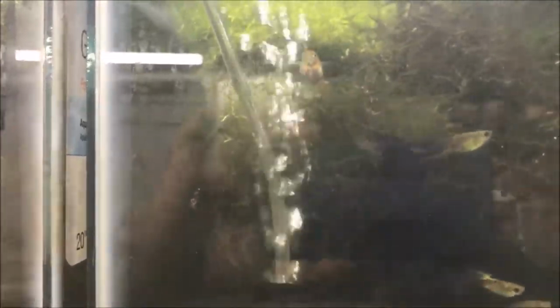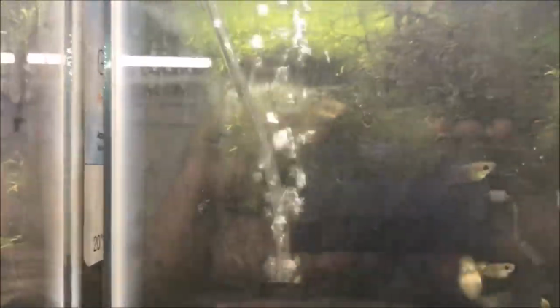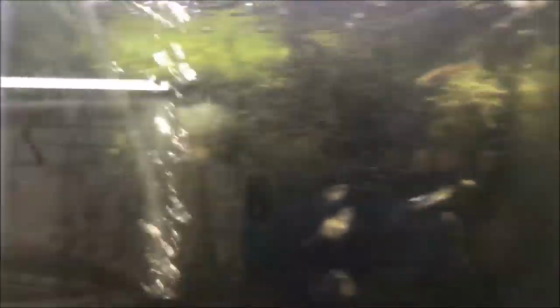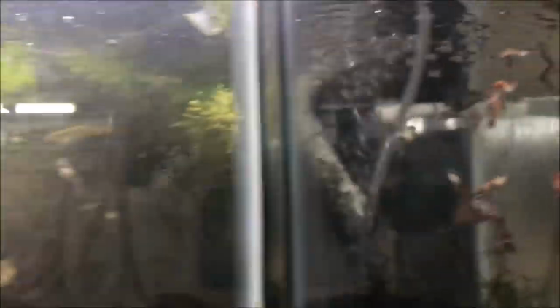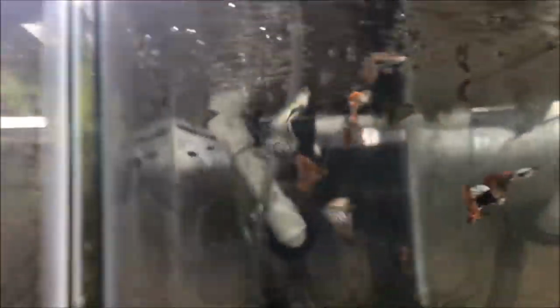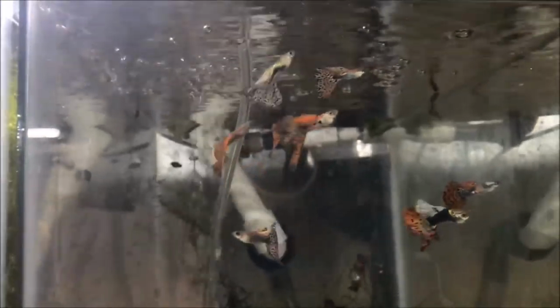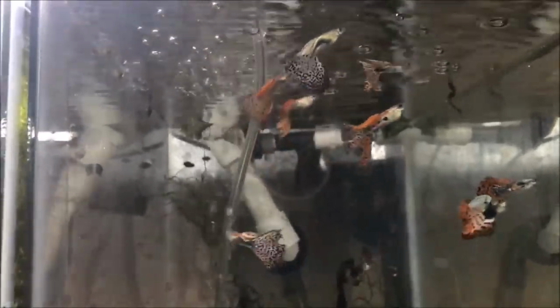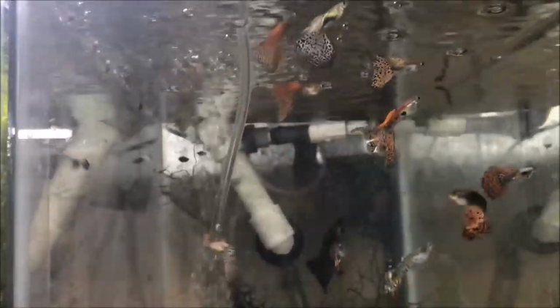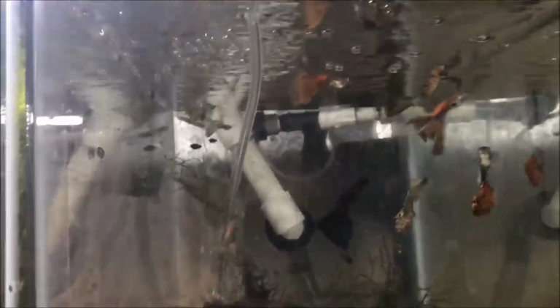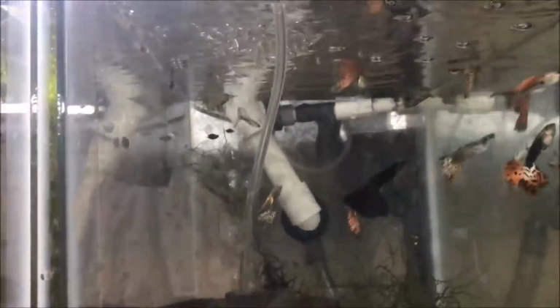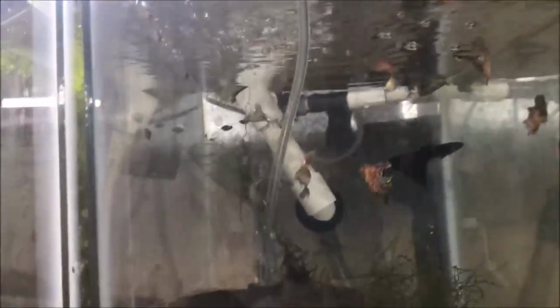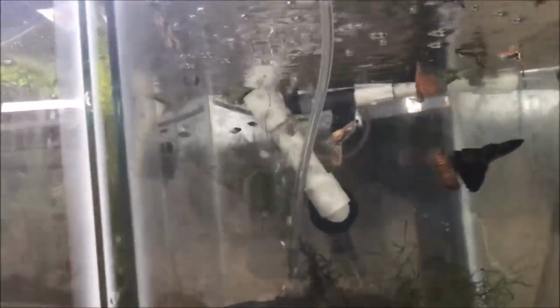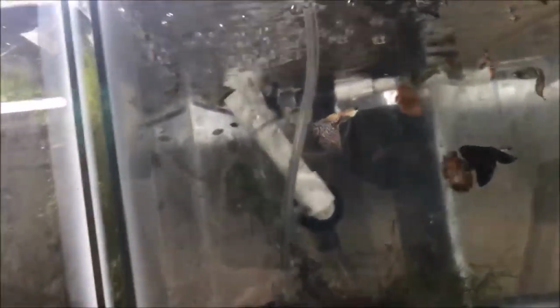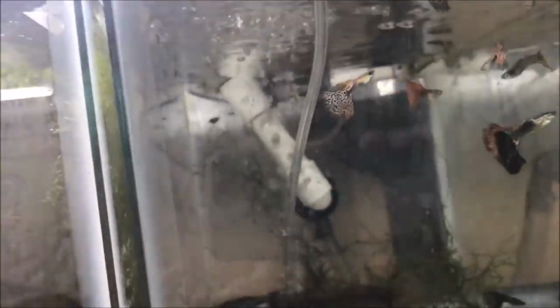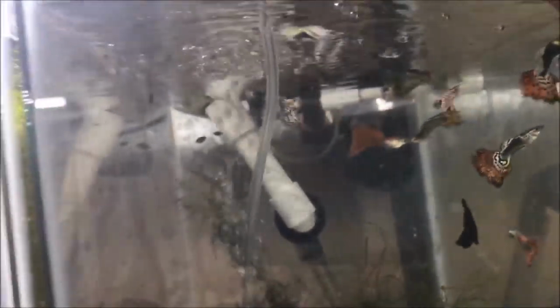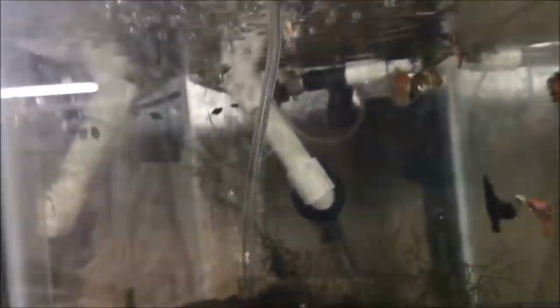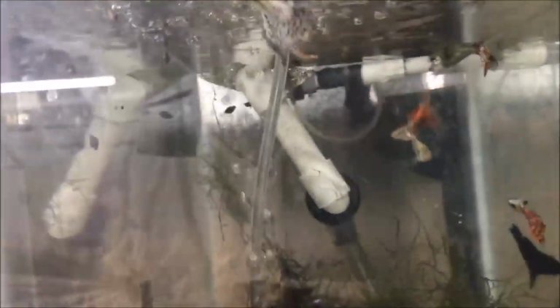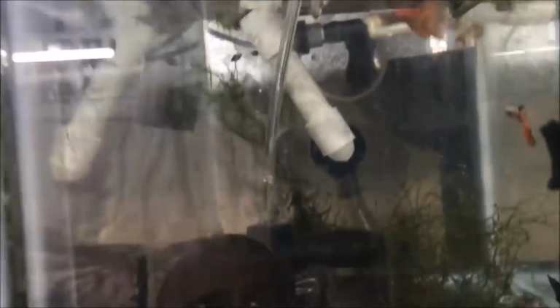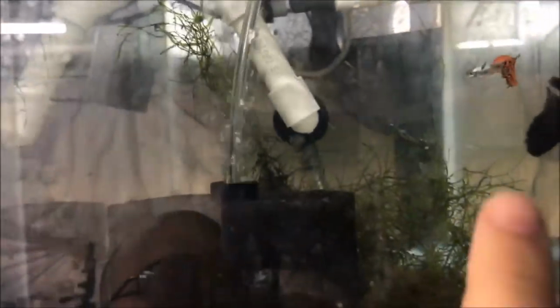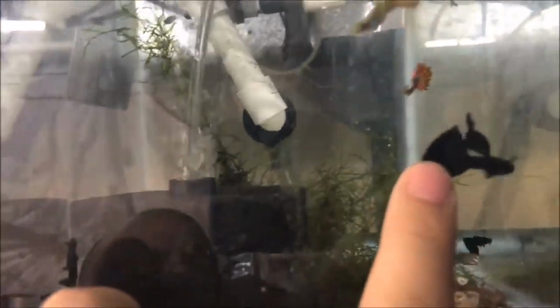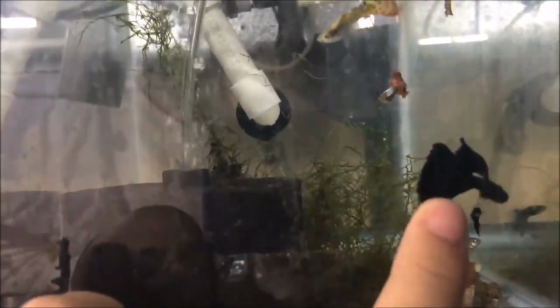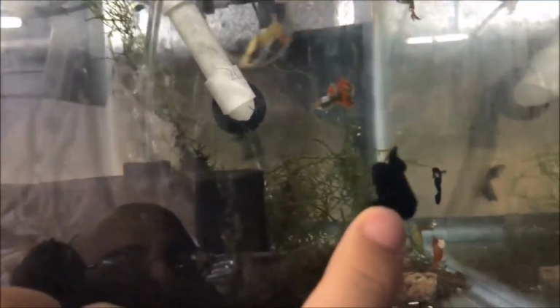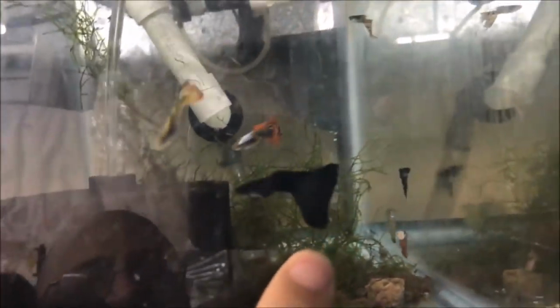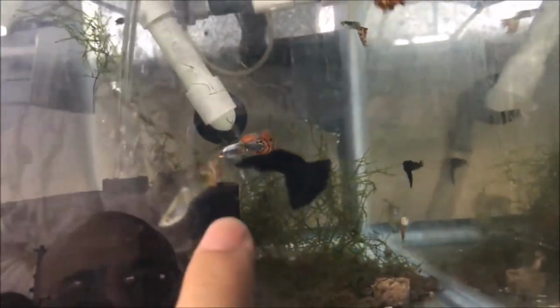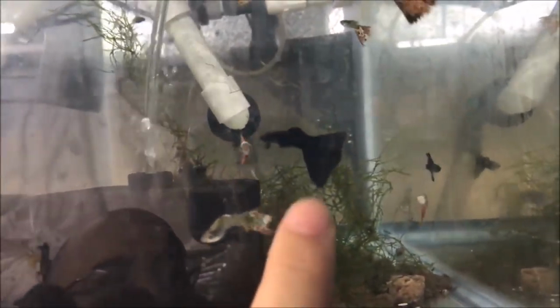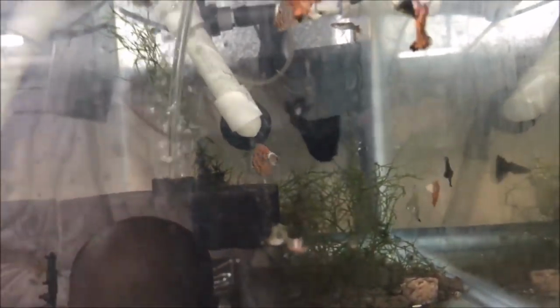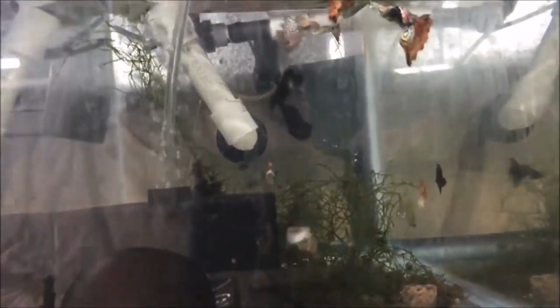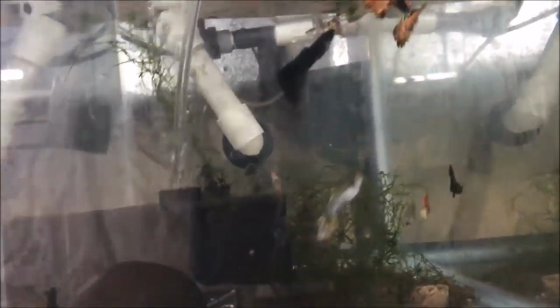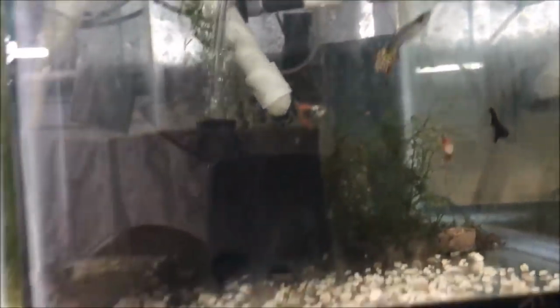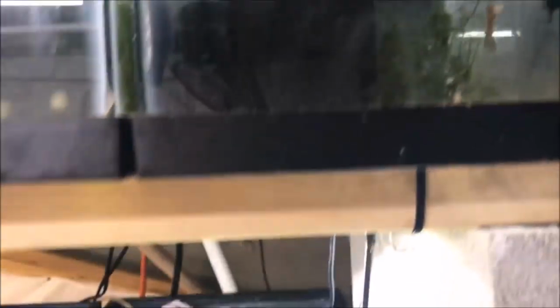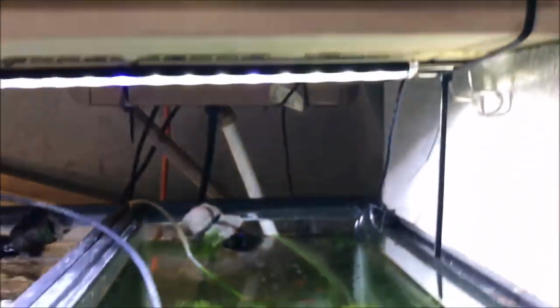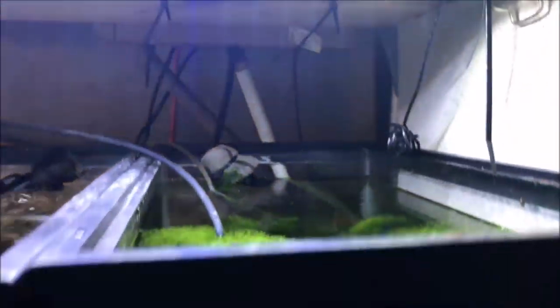Here's the male tank — this is a great tank, all male guppies, just the extra males I have for my breeding groups. You can see the black Russian delta right there.